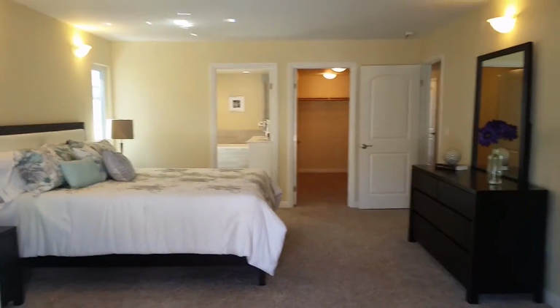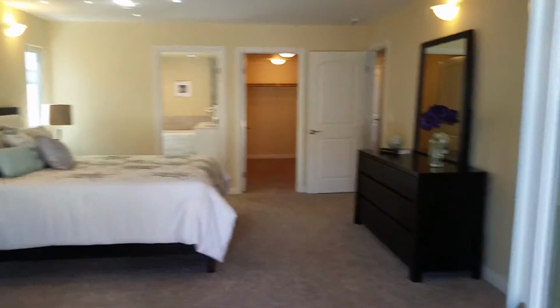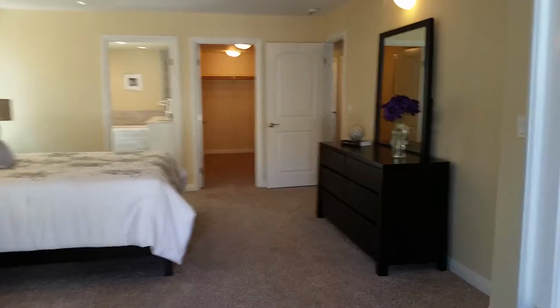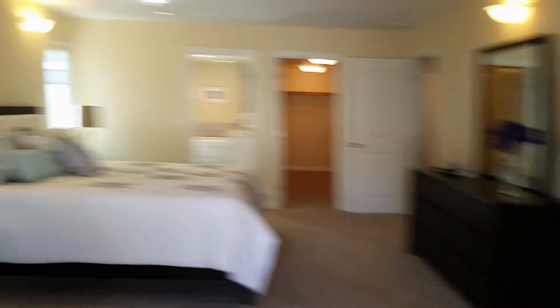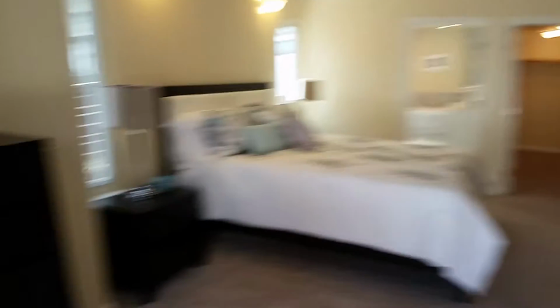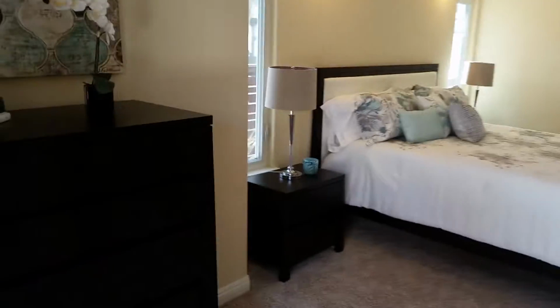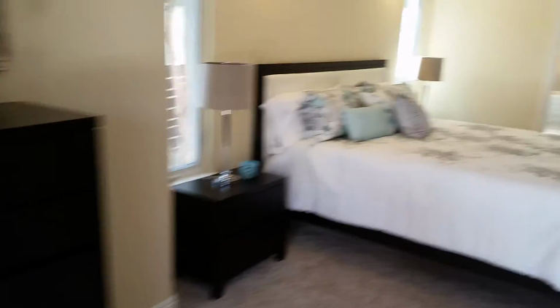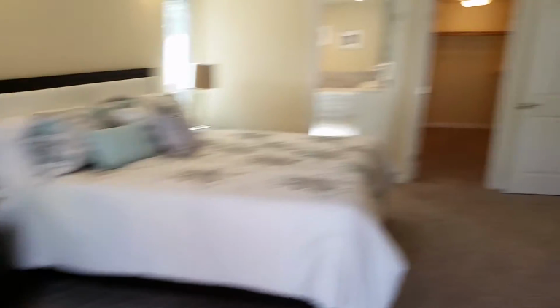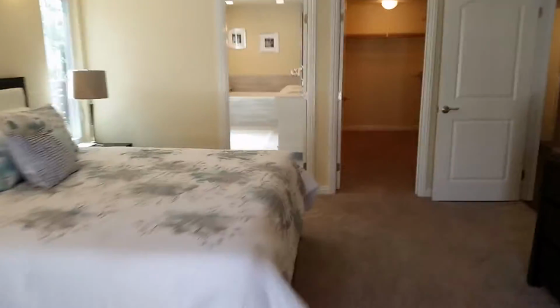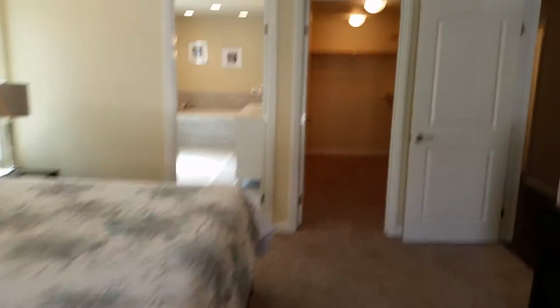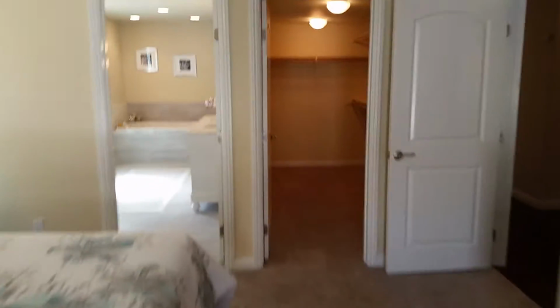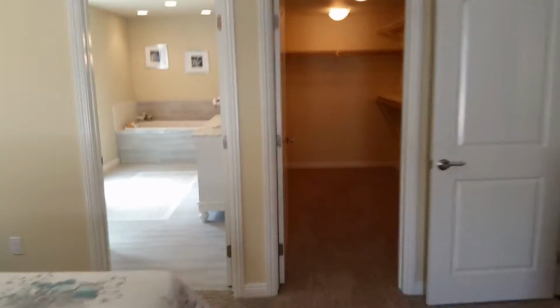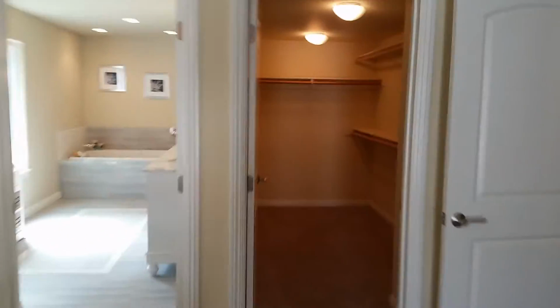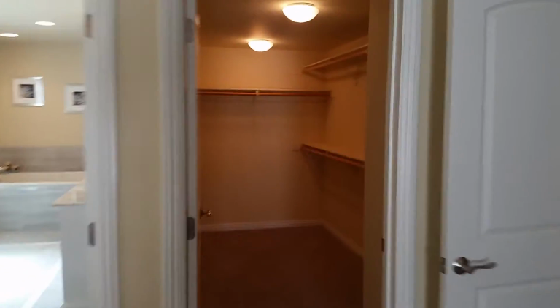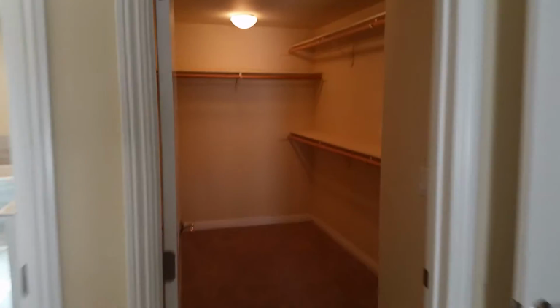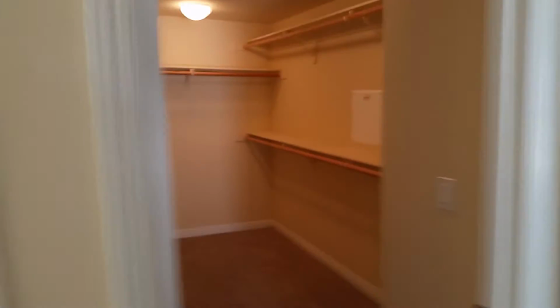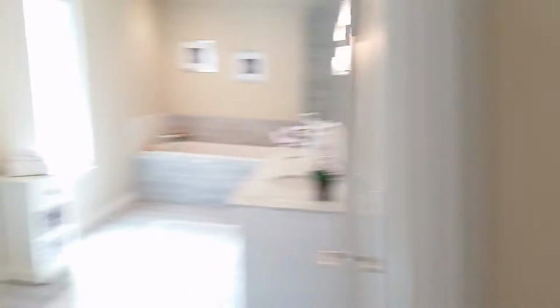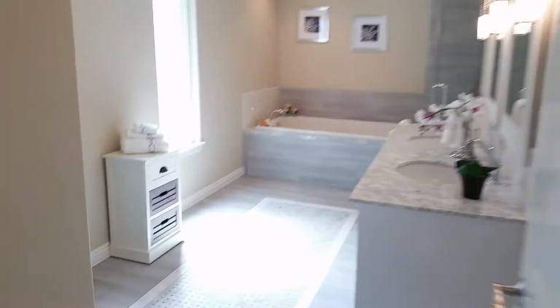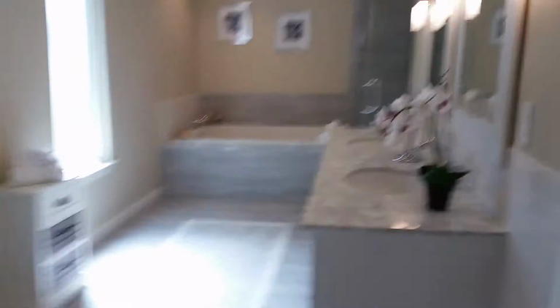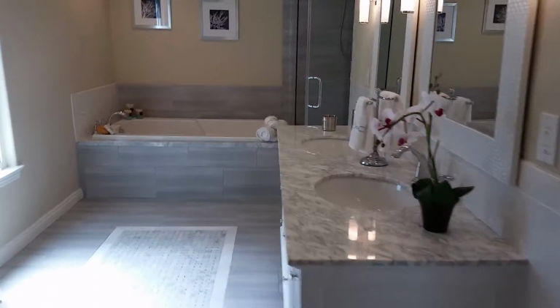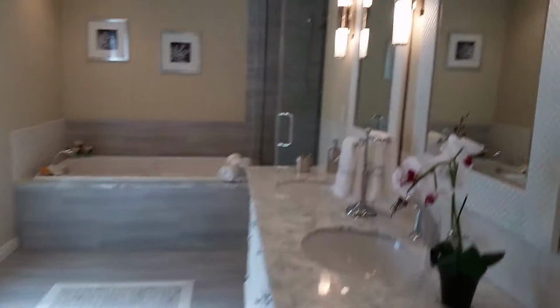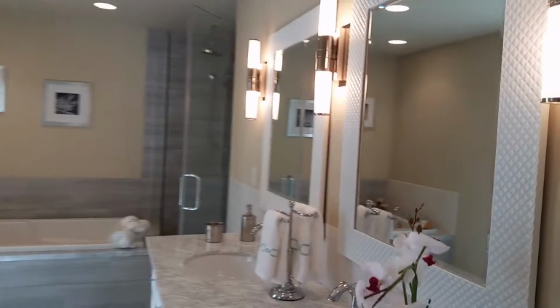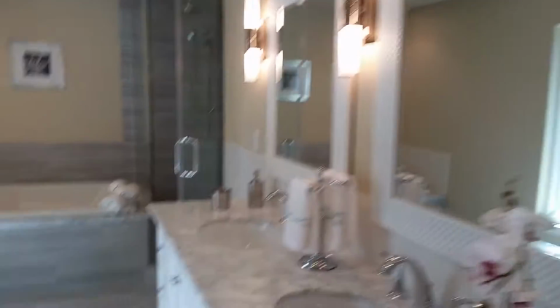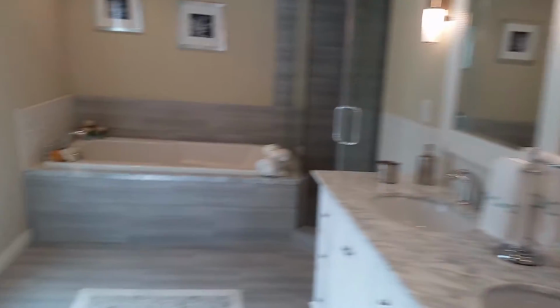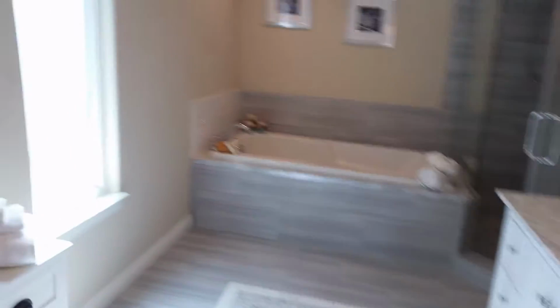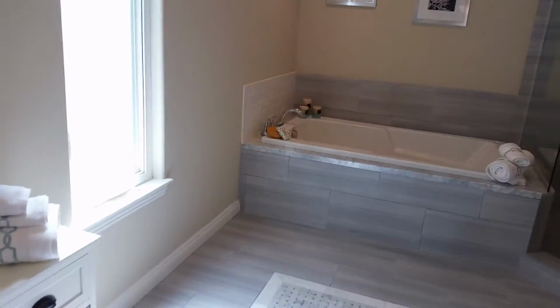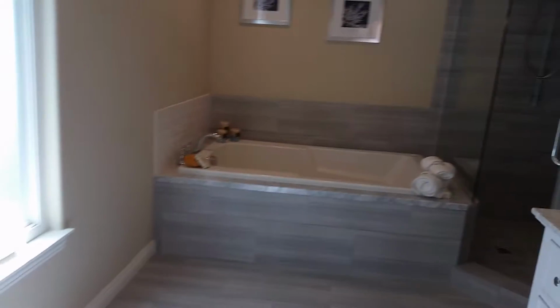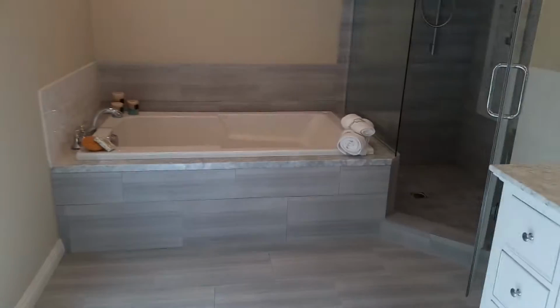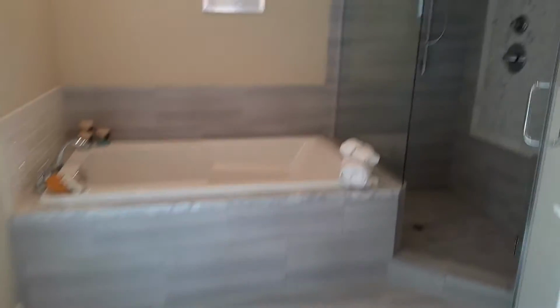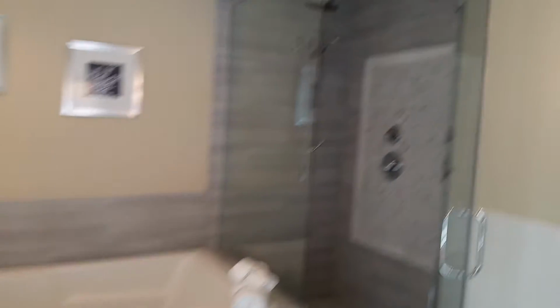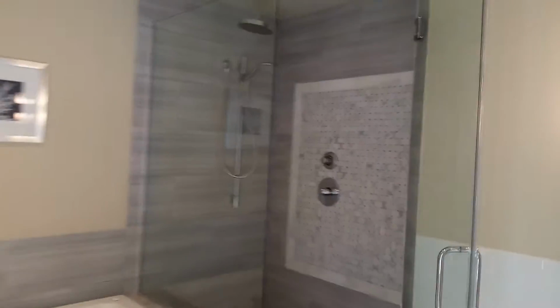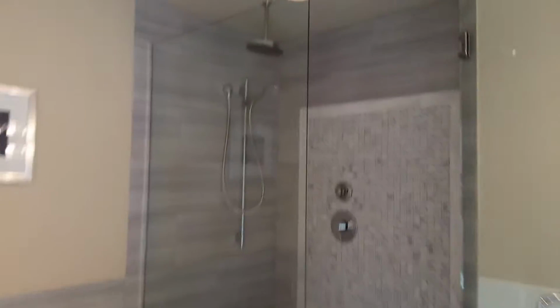This looks like a nice suite here. Great big master closet. Nice bath. Looking real good.